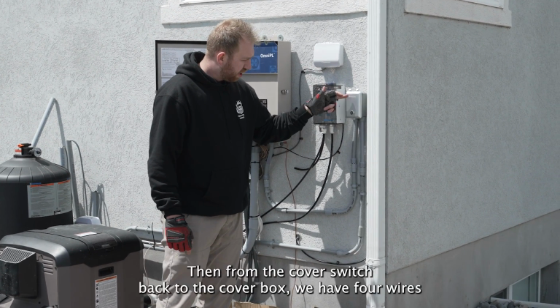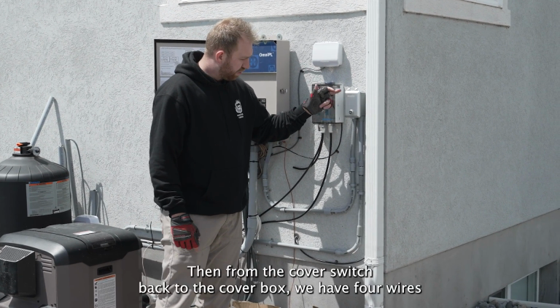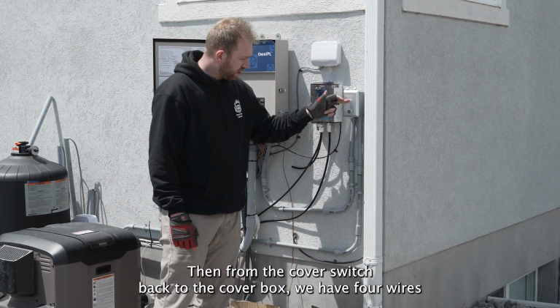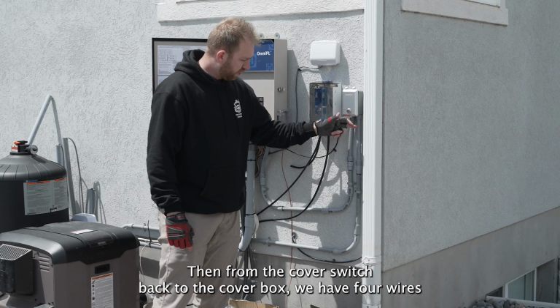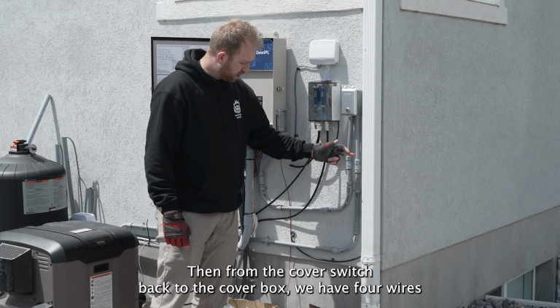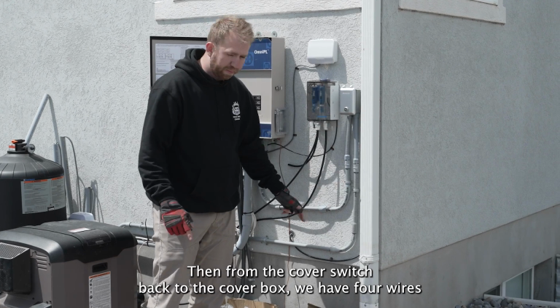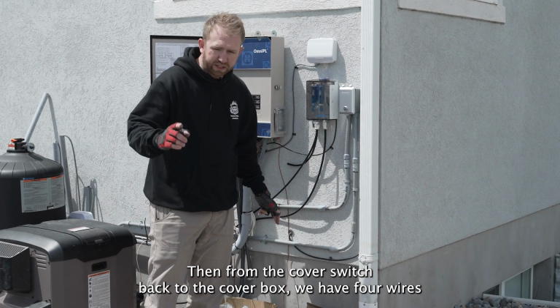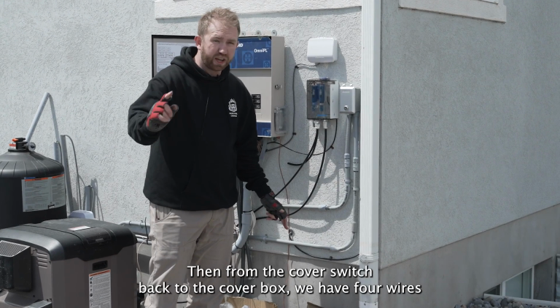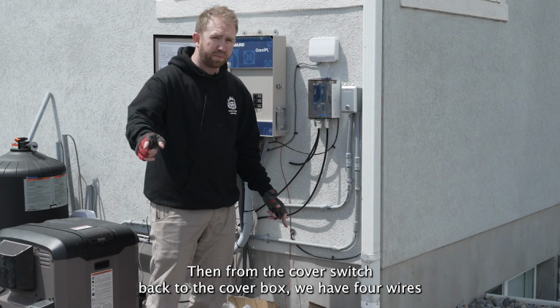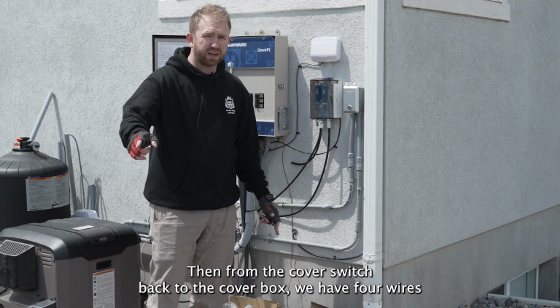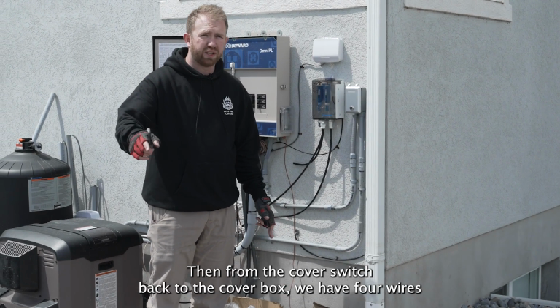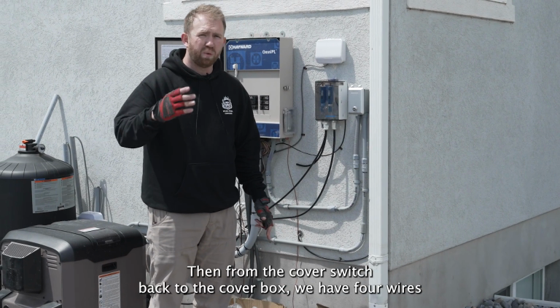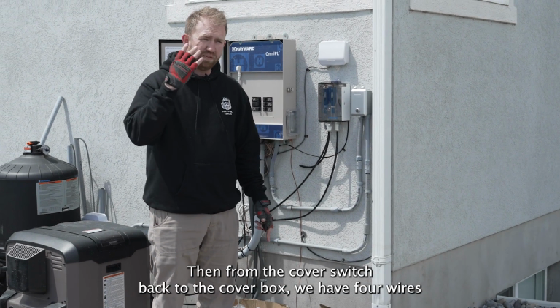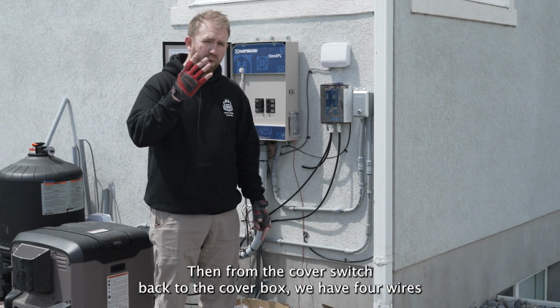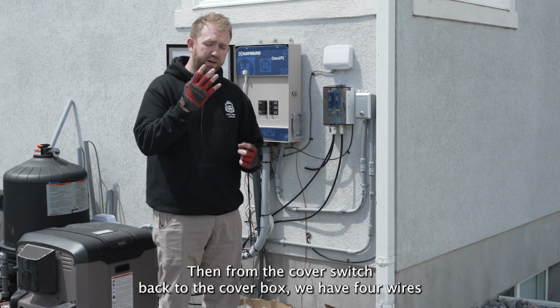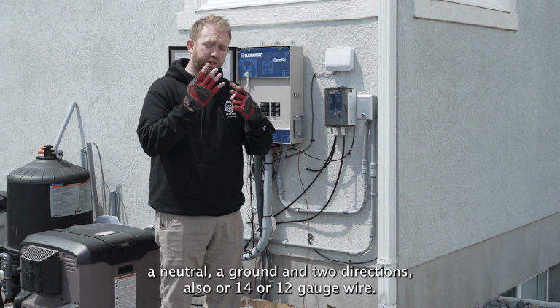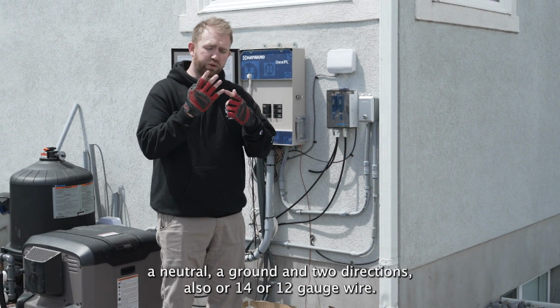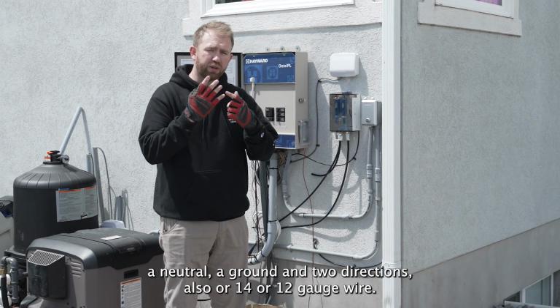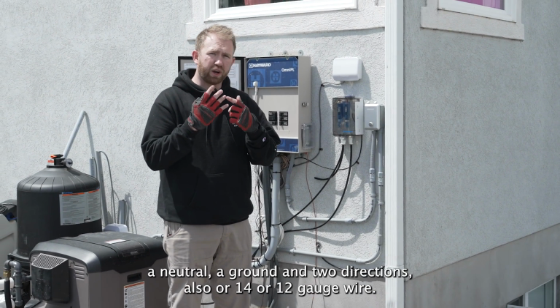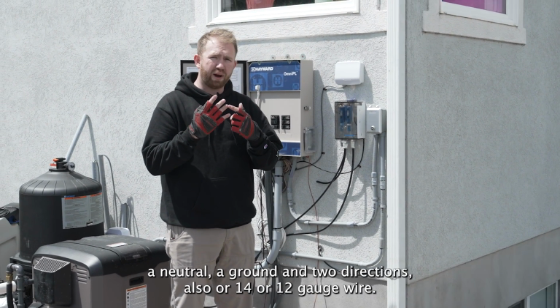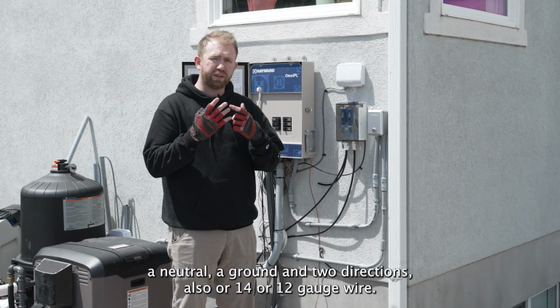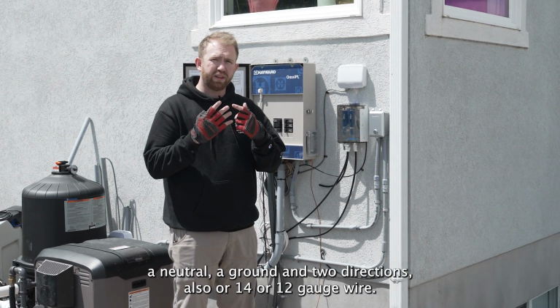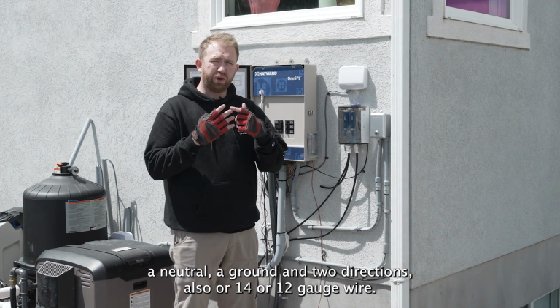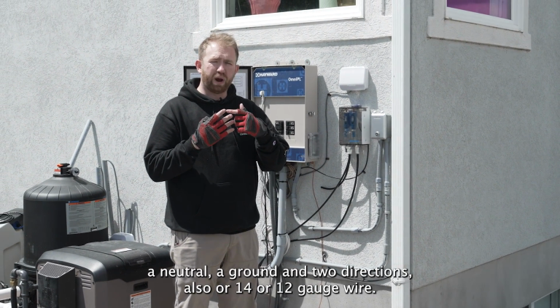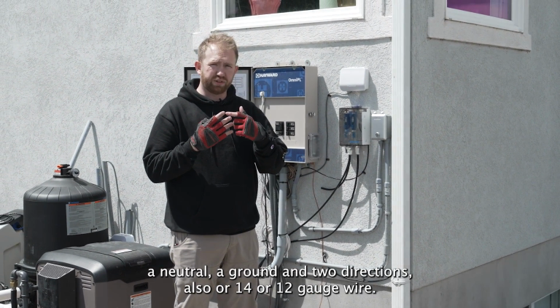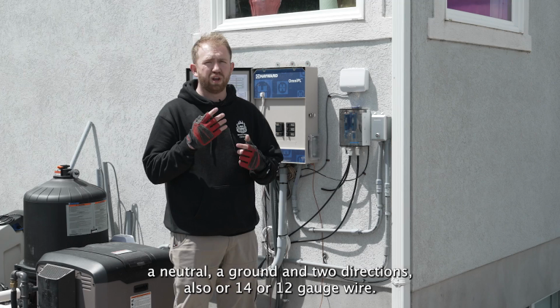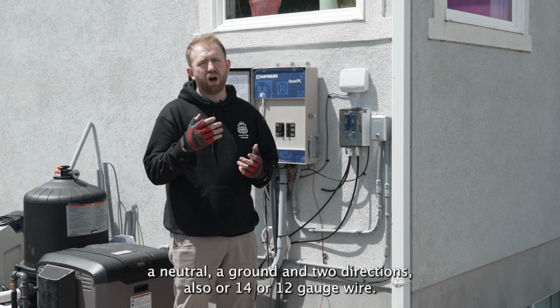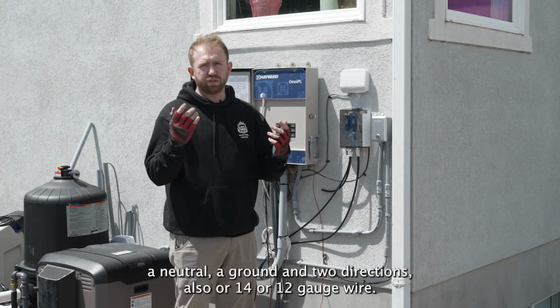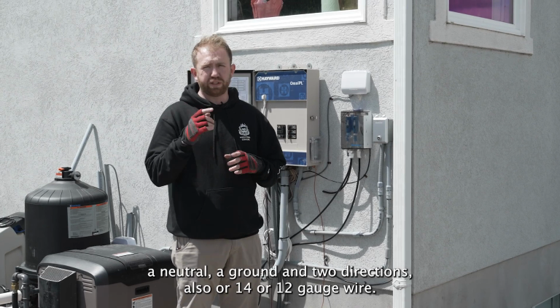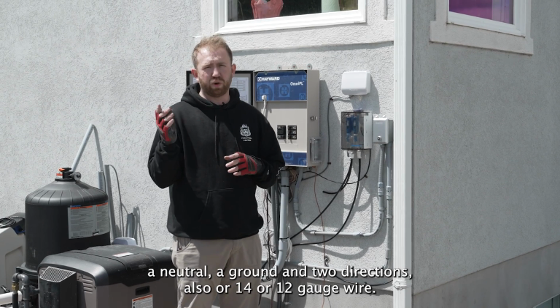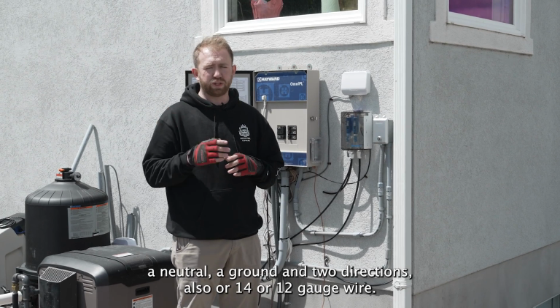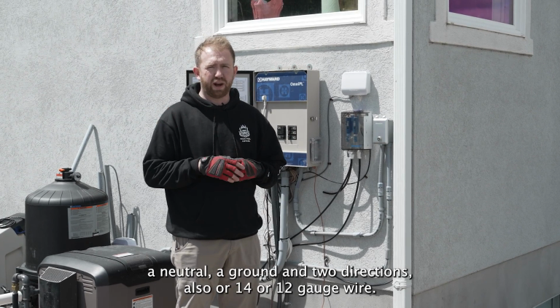Then from the cover switch back to the cover box, we have four wires: a neutral, a ground, and two directionals. Also 14 or 12 gauge wire.